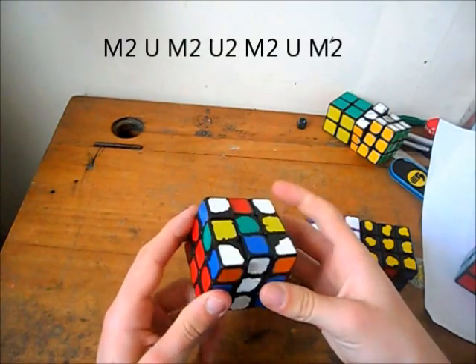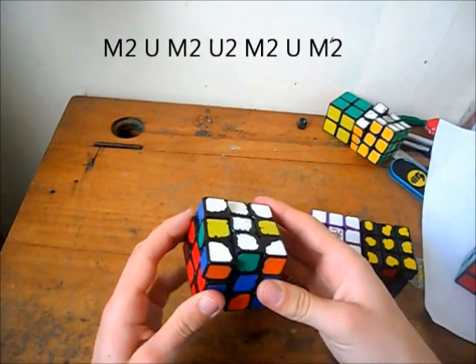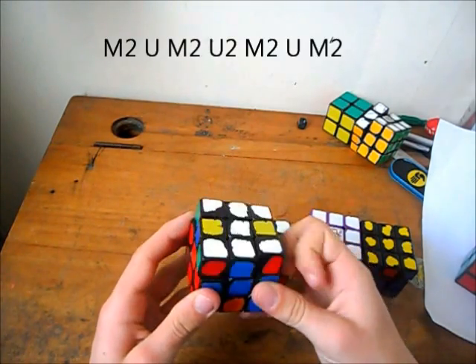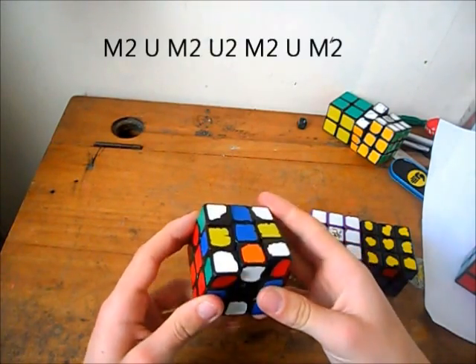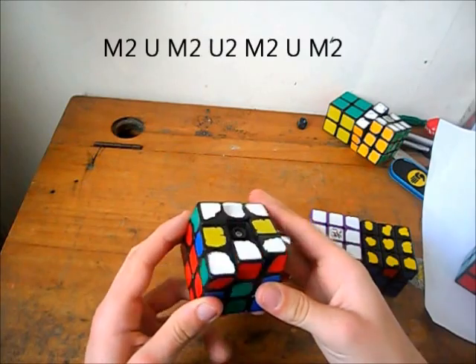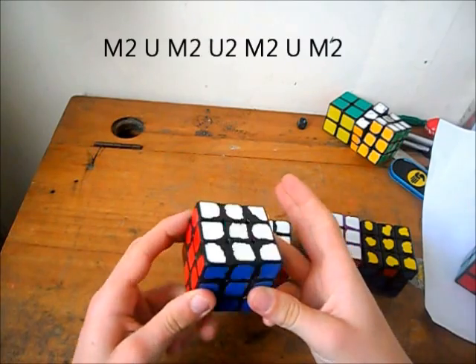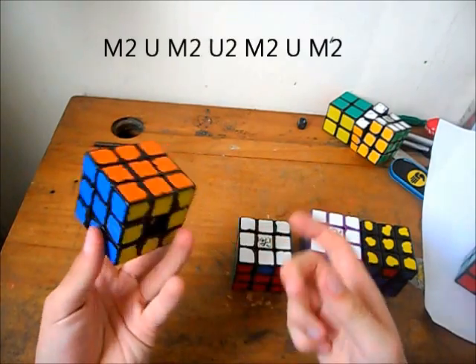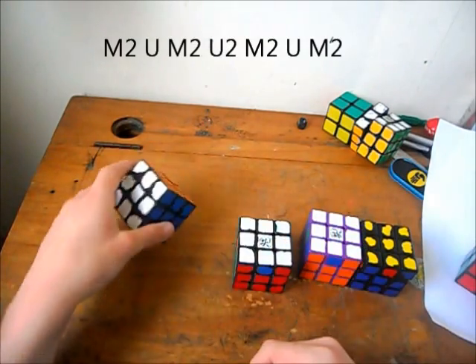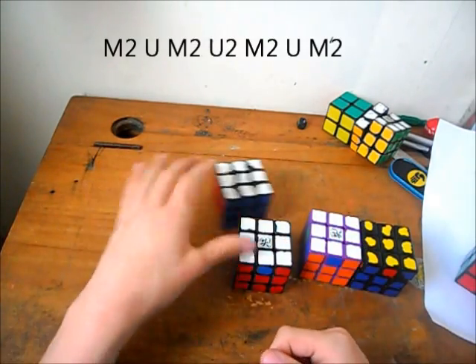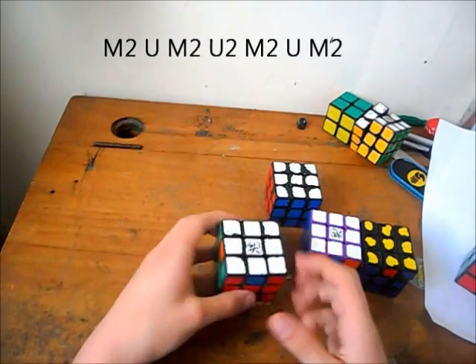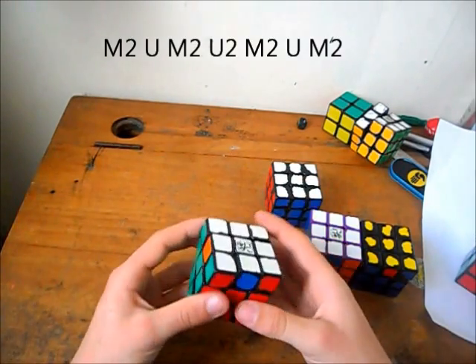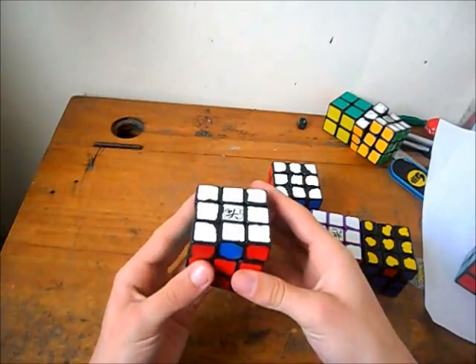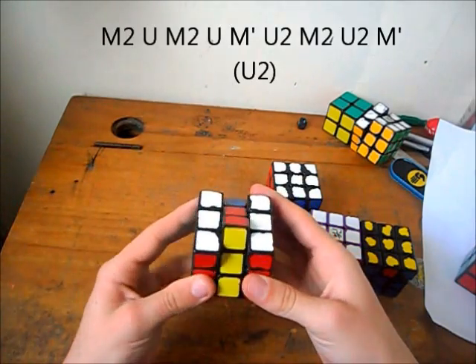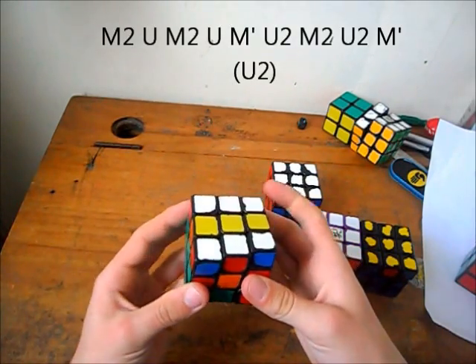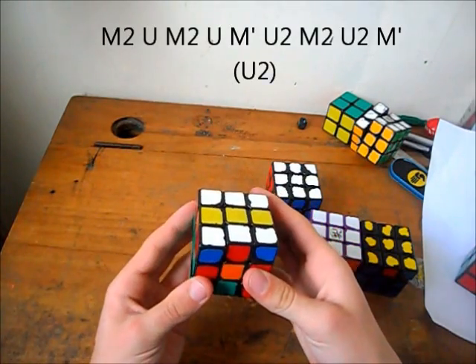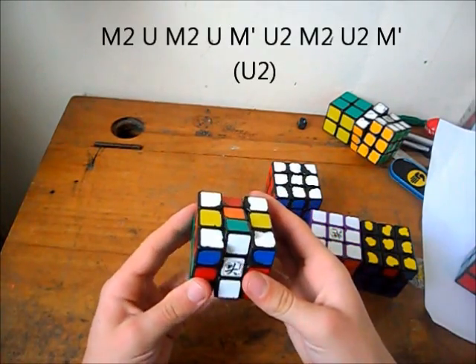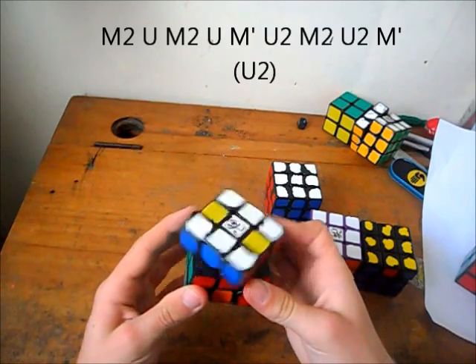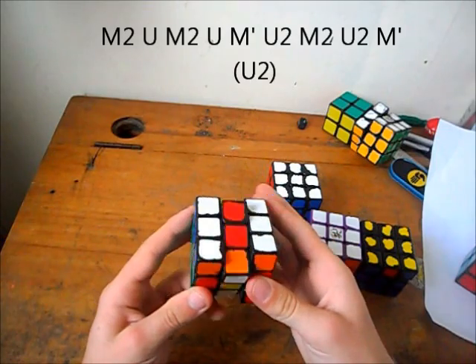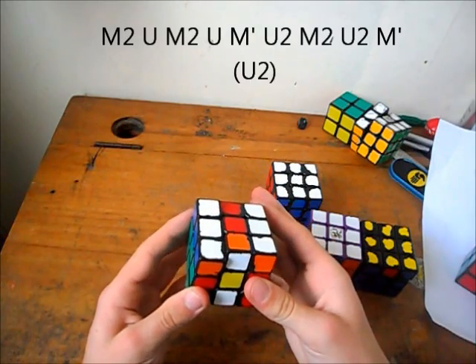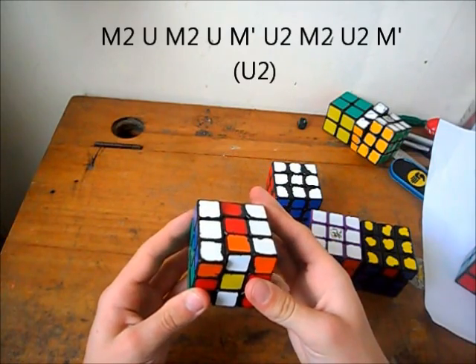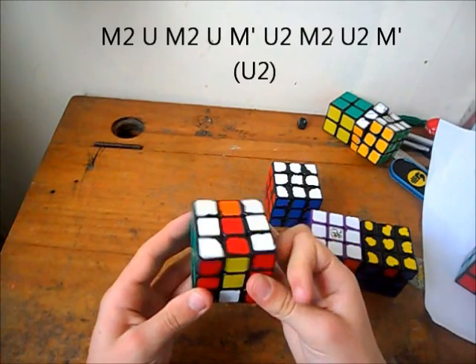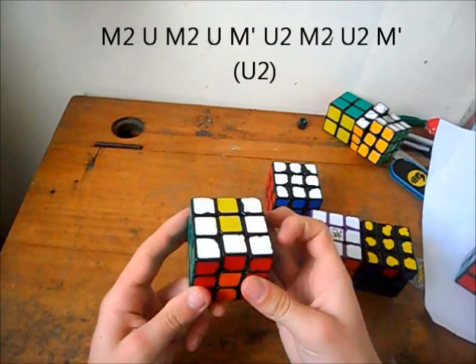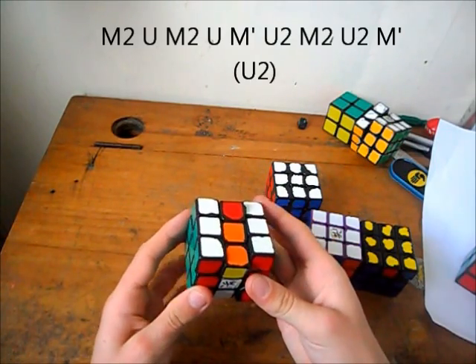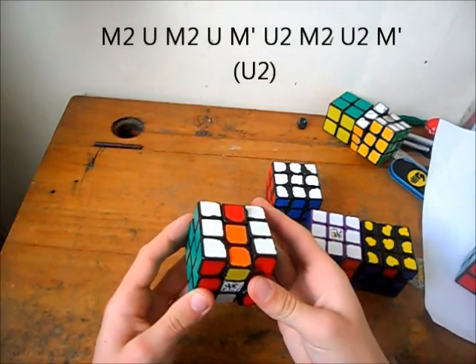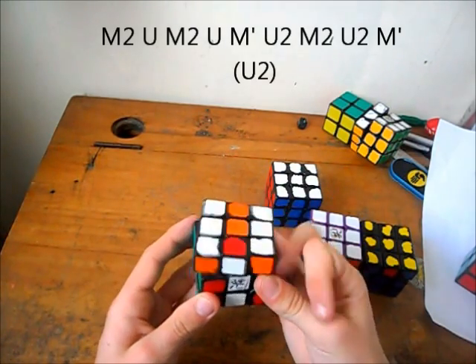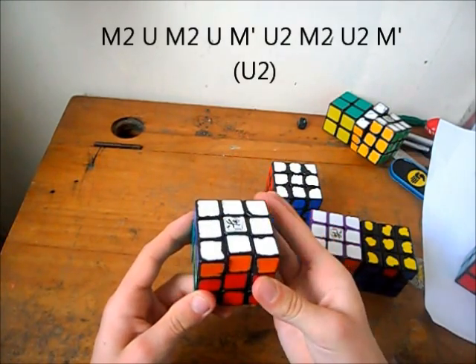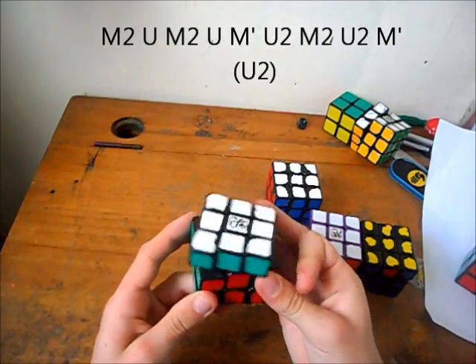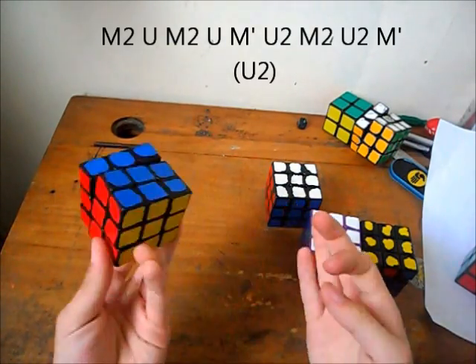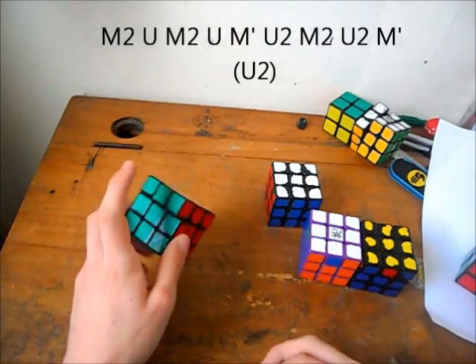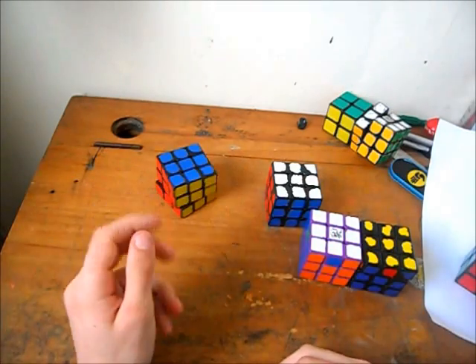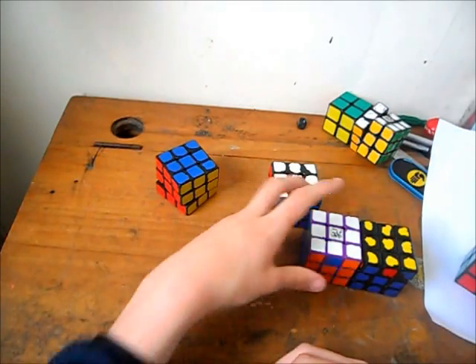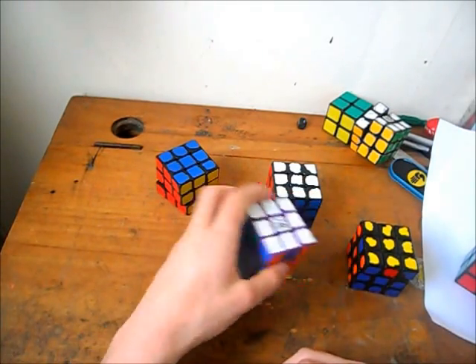M2 U, M2, U2, M2, U2, M2. And the Z perm — I also use the standard M2 U, M2 U, M' U2, M2, U2, M' U2, which is kind of redundant.